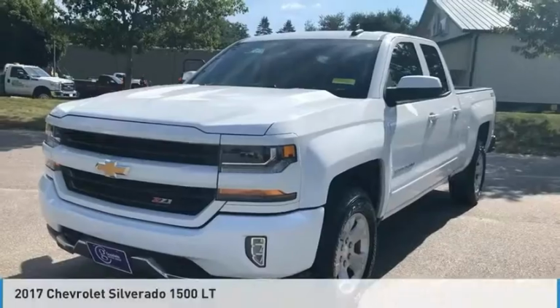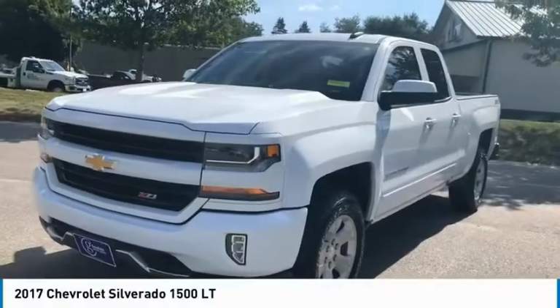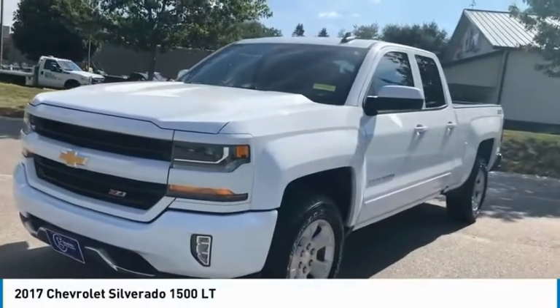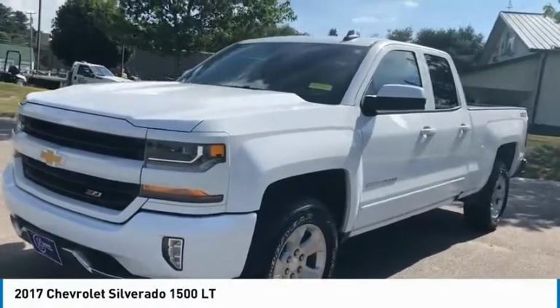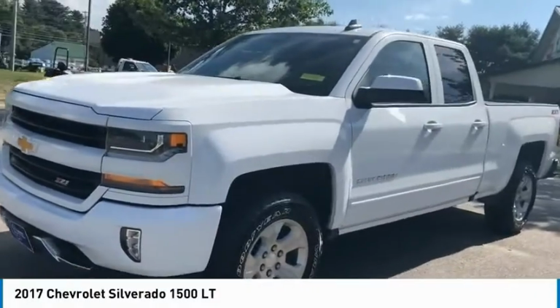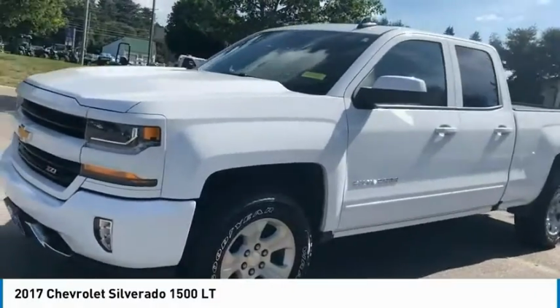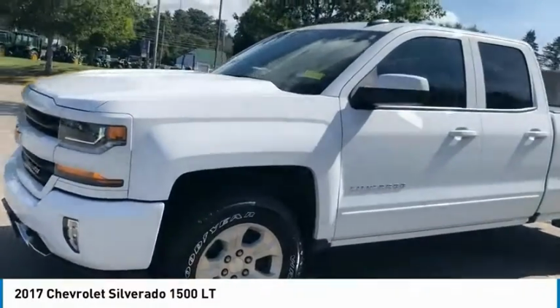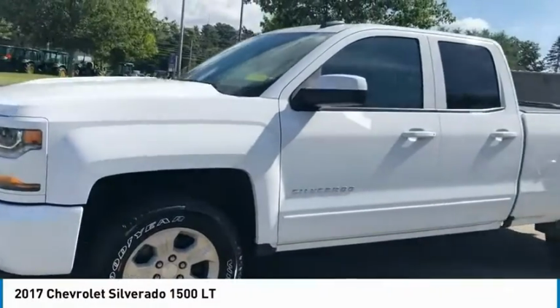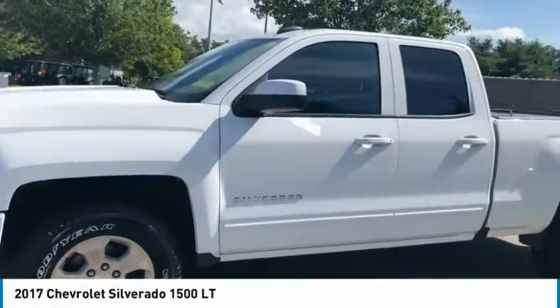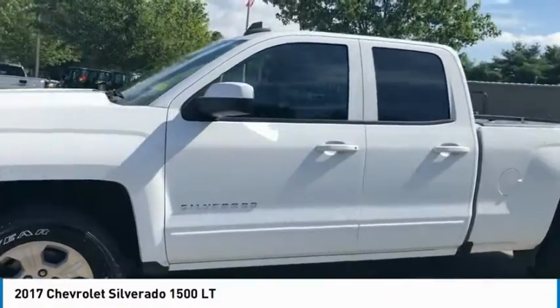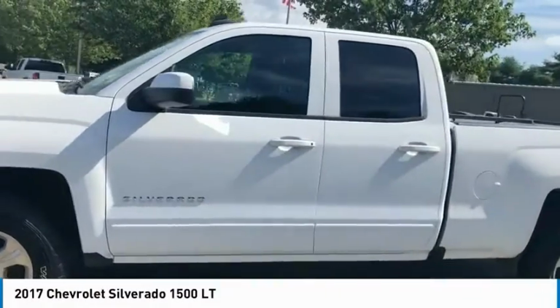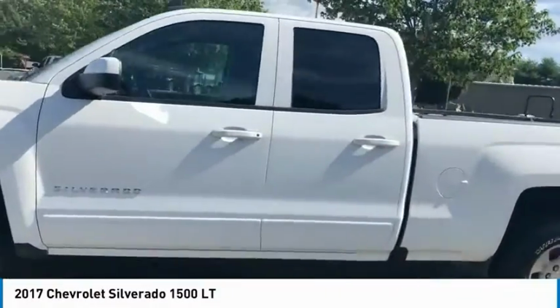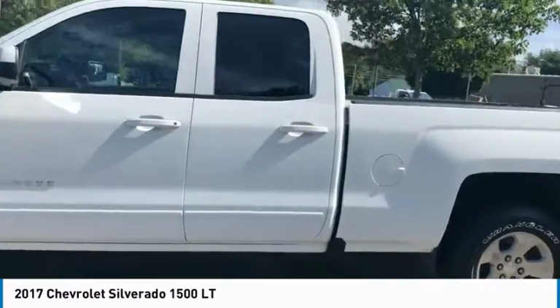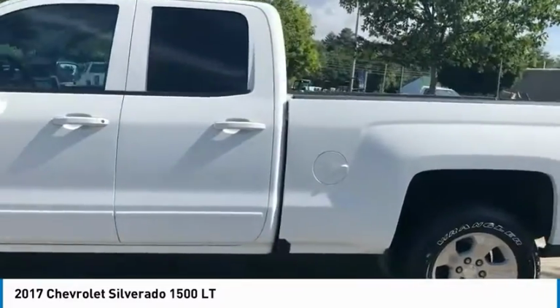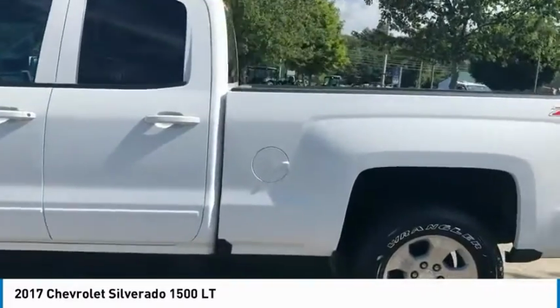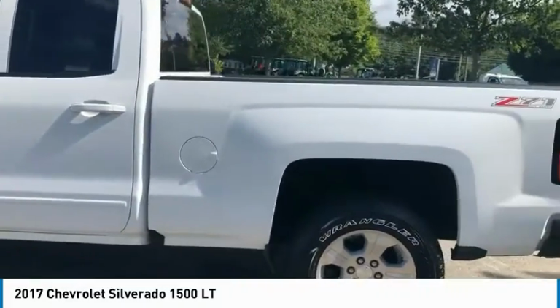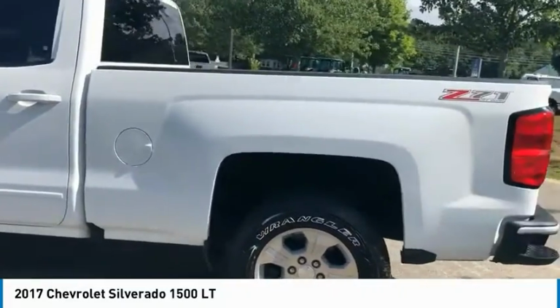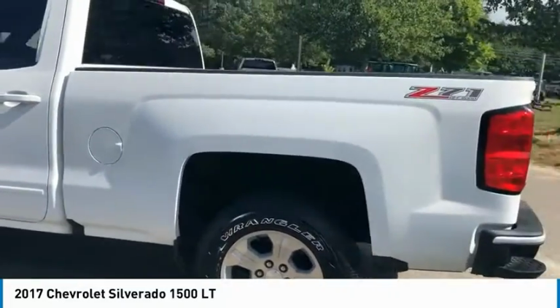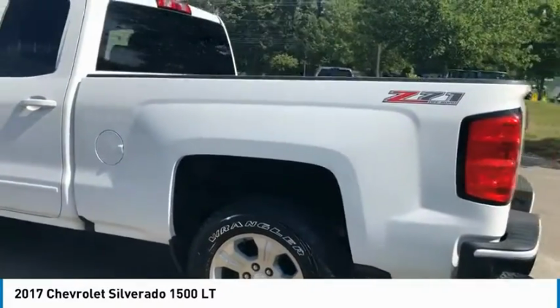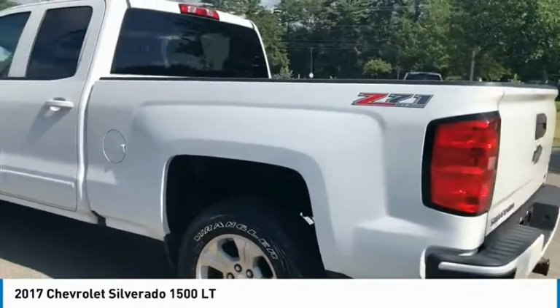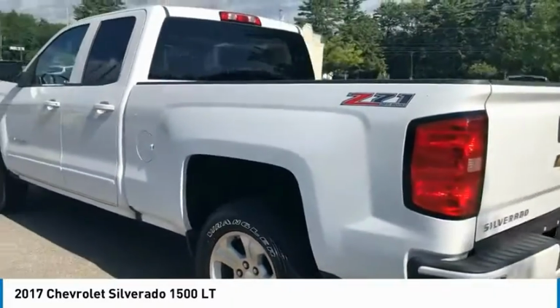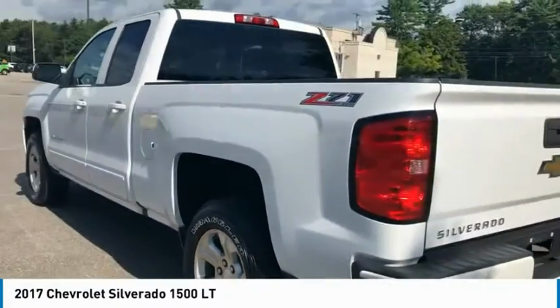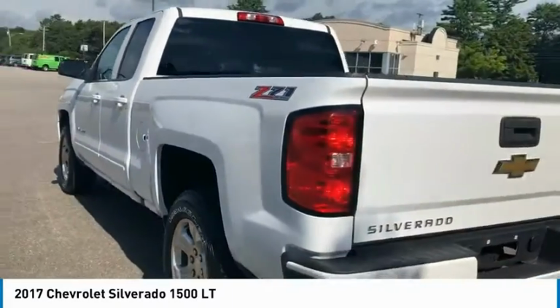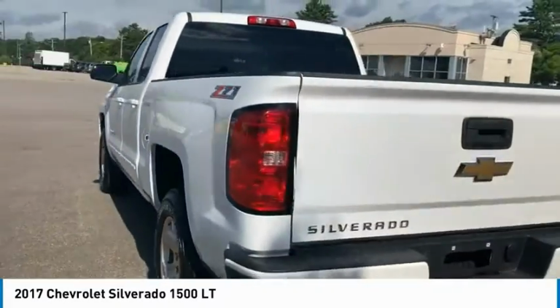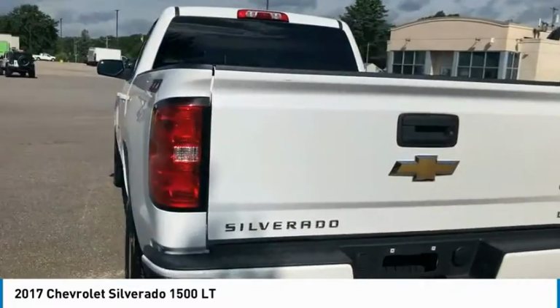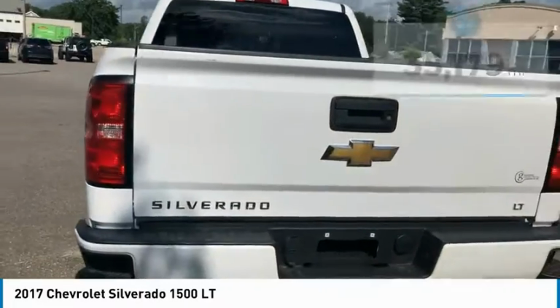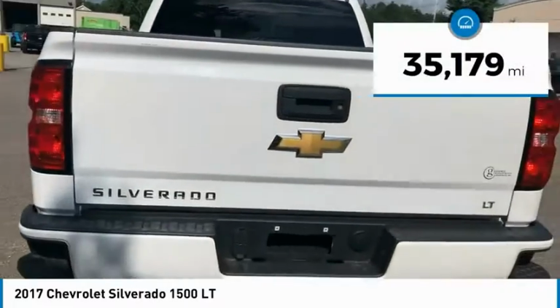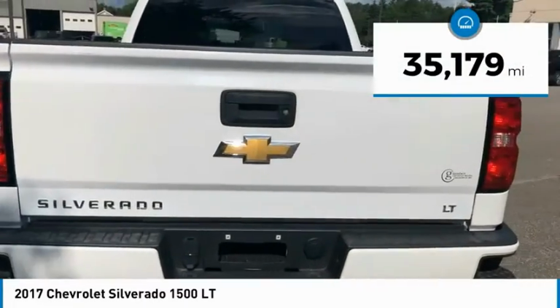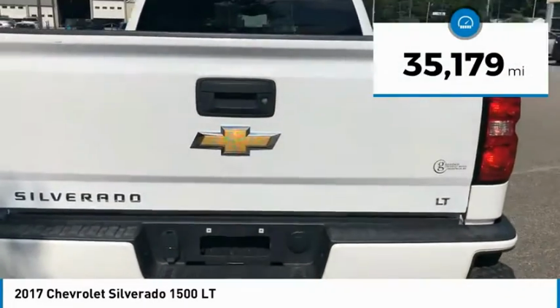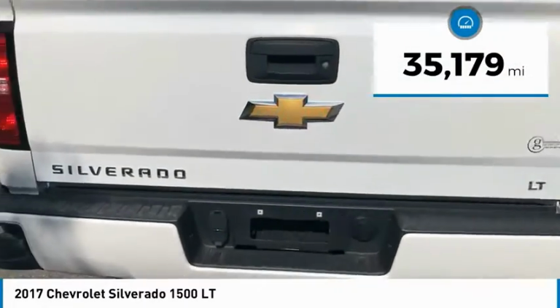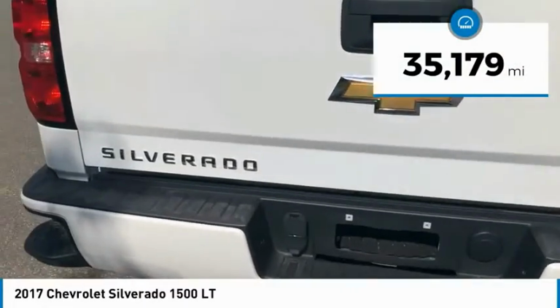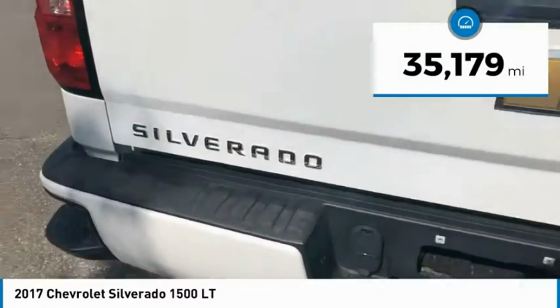We are pleased to show you the 2017 Silverado 1500. The Chevy Silverado 1500 has the lowest cost of ownership of any full-size pickup. This vehicle has less than 40,000 miles.